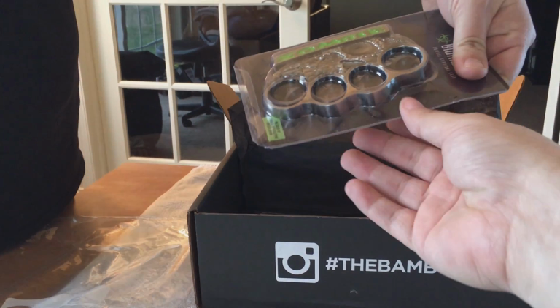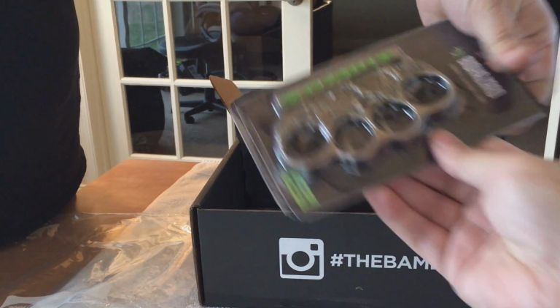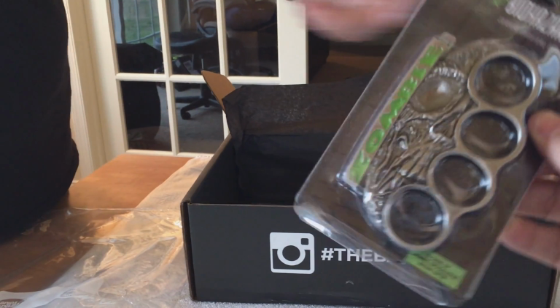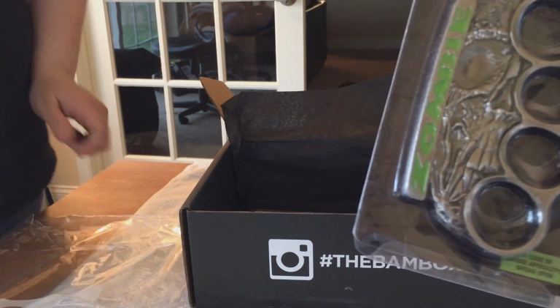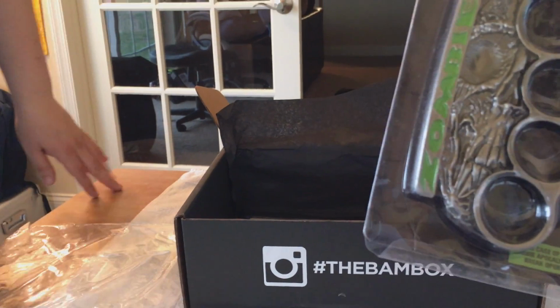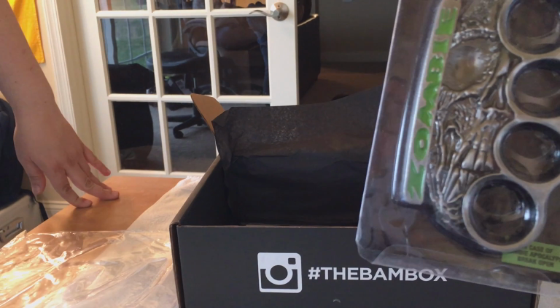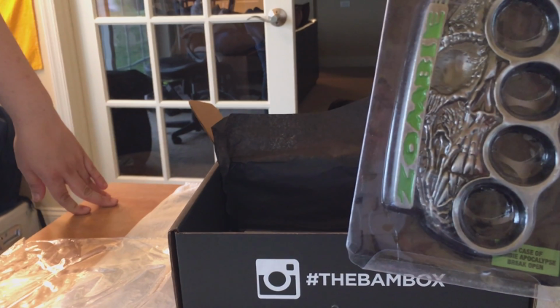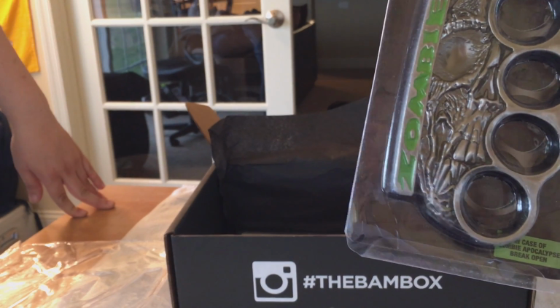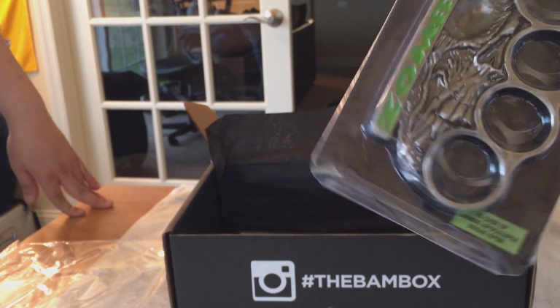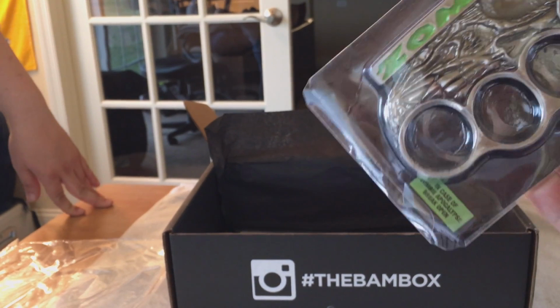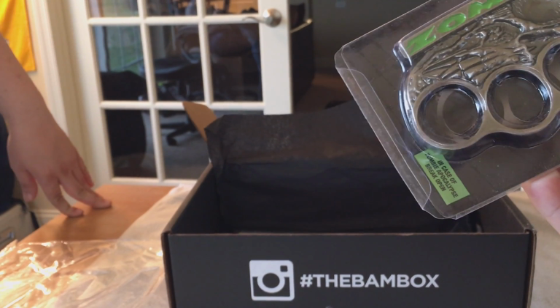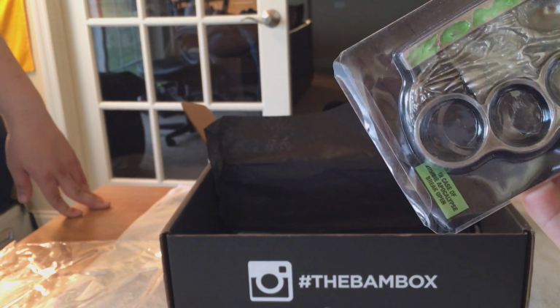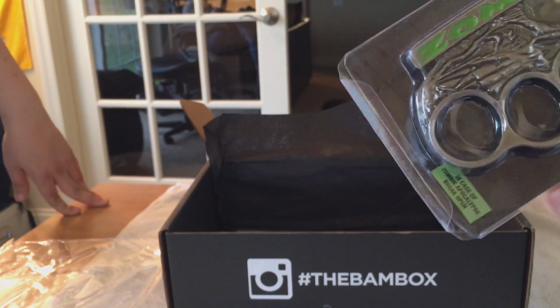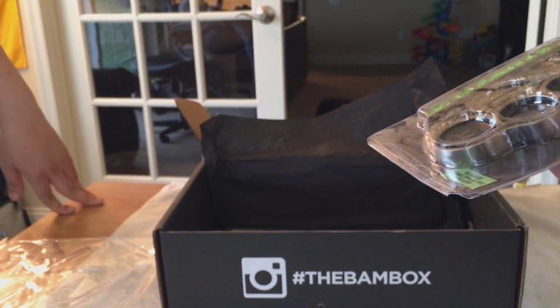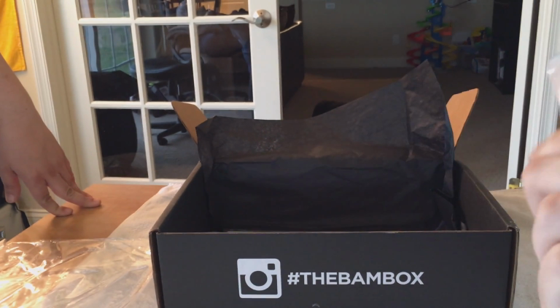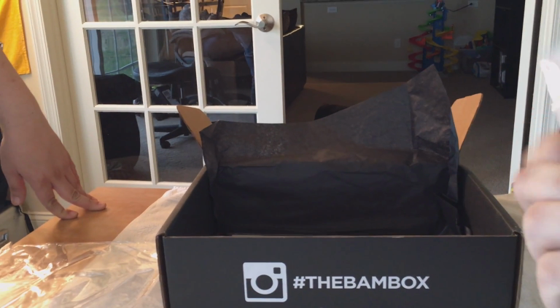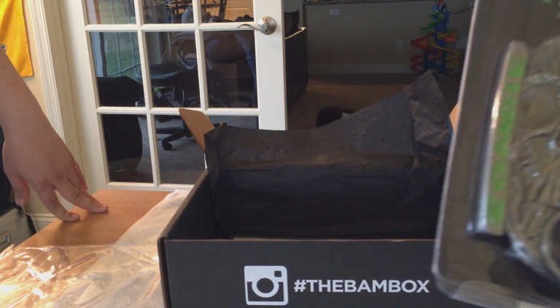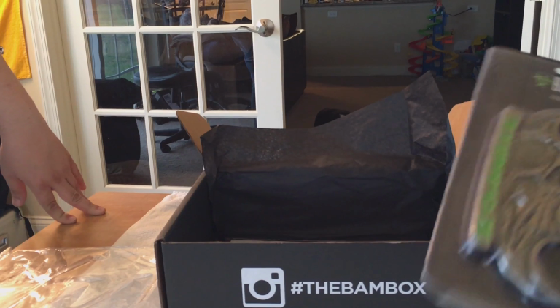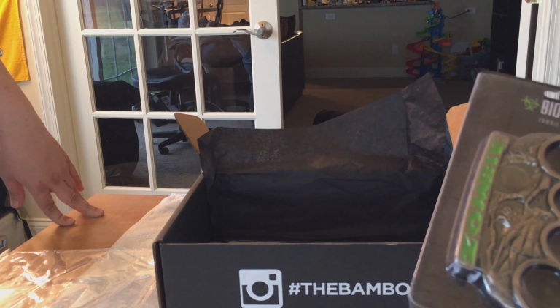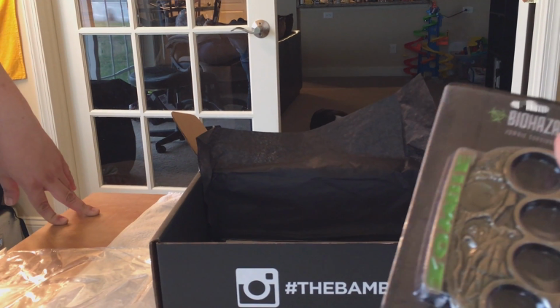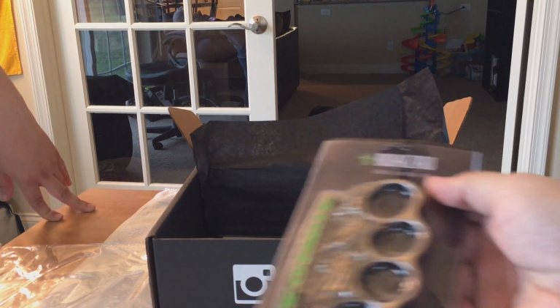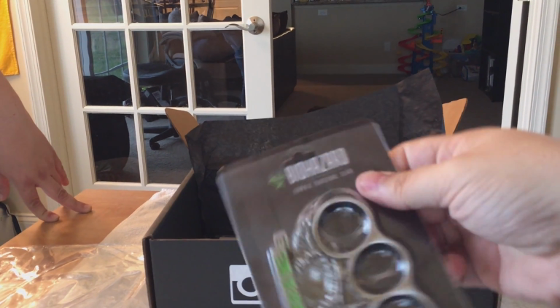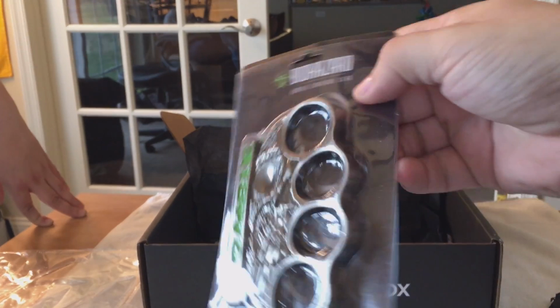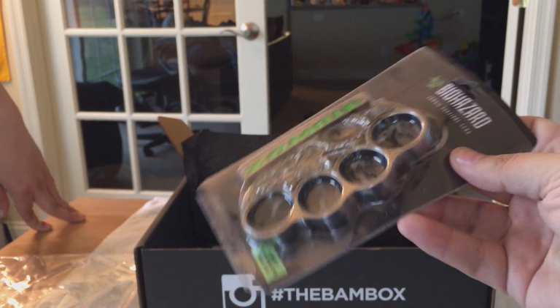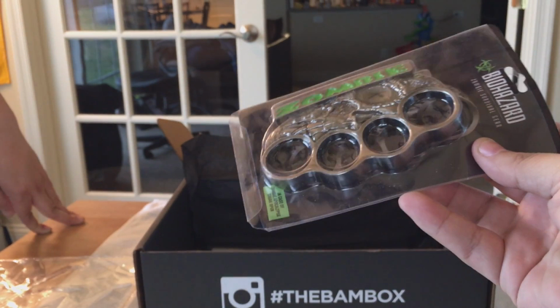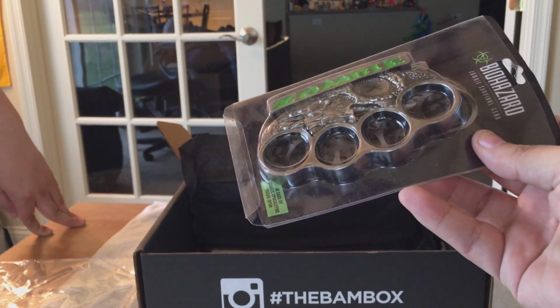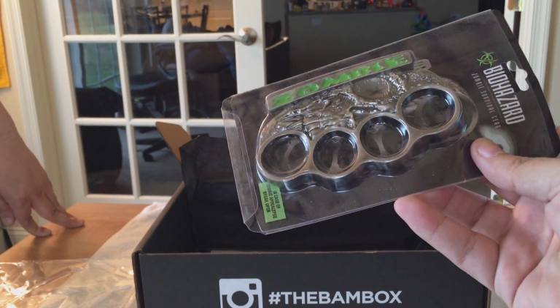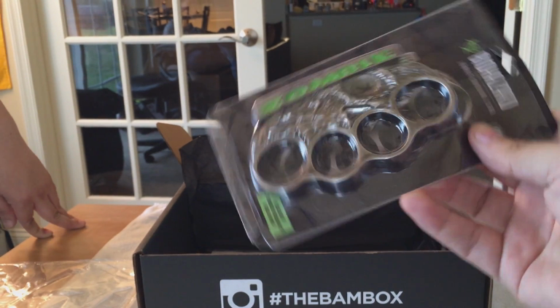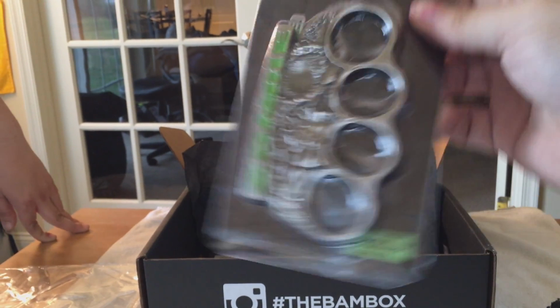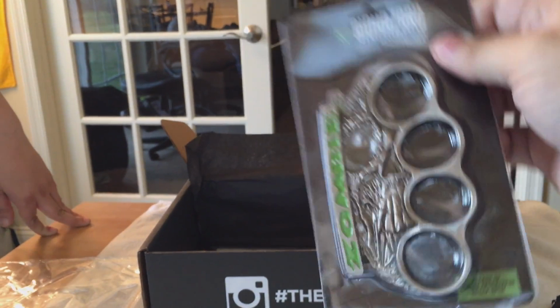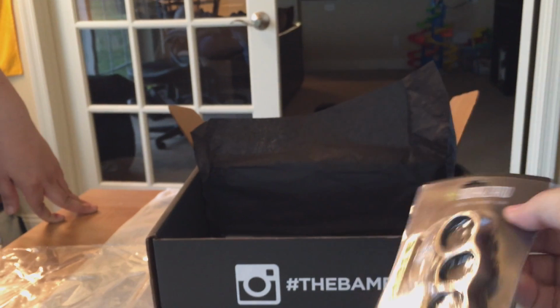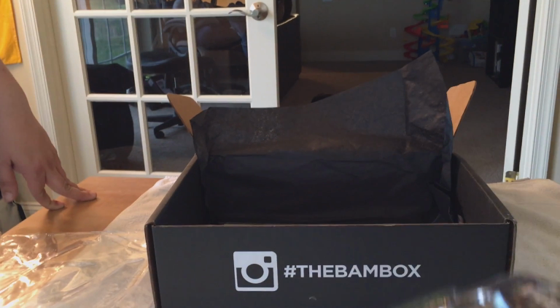What is this? Biohazard zombie survival — yeah, that's pretty cool. Some knuckles. These are real brass knuckles too — legit brass knuckles, guys. It's heavy as hell.